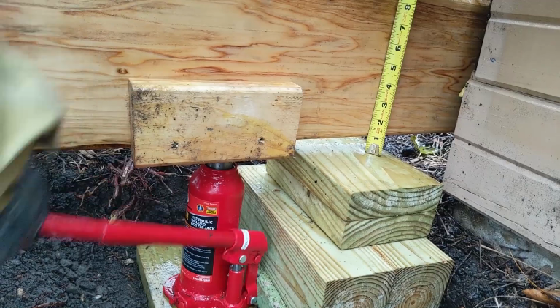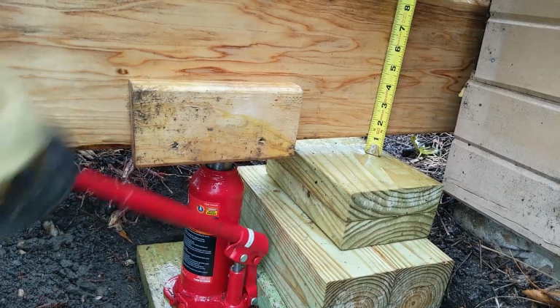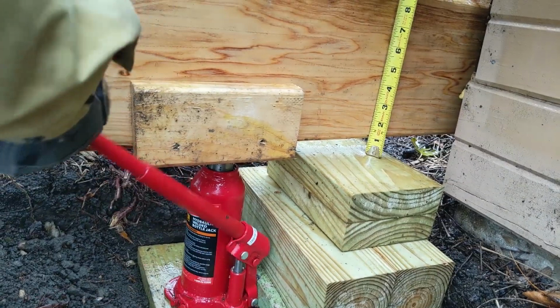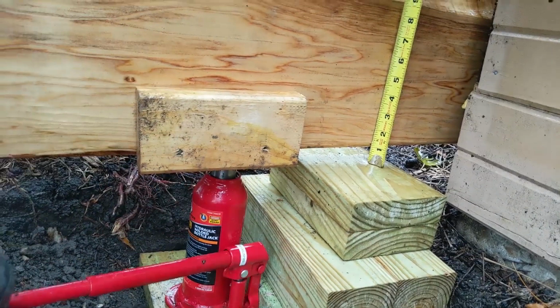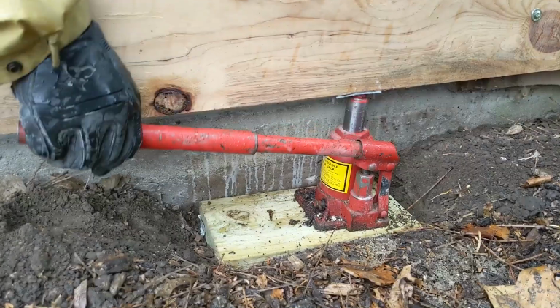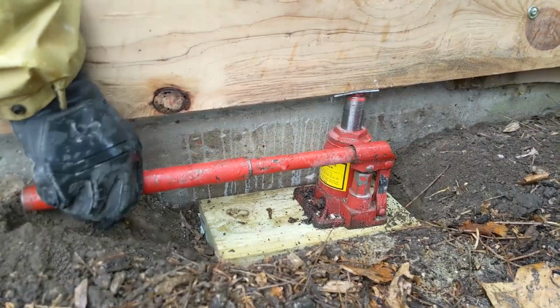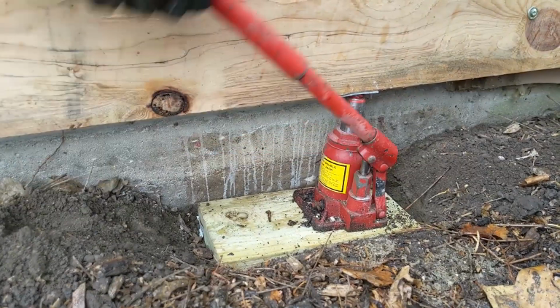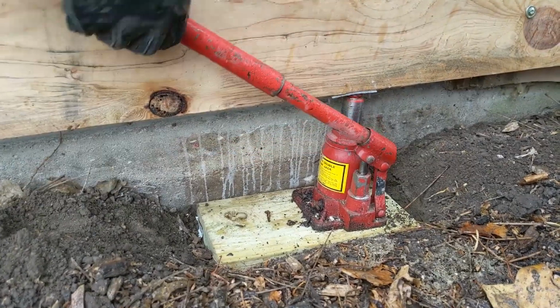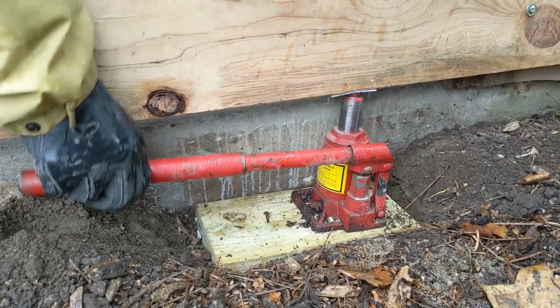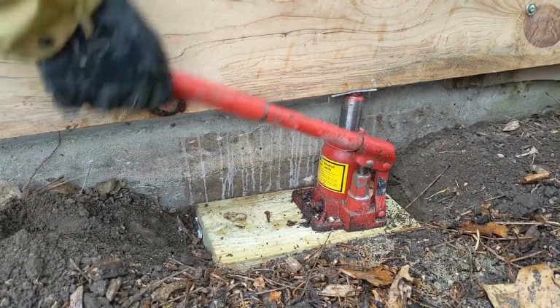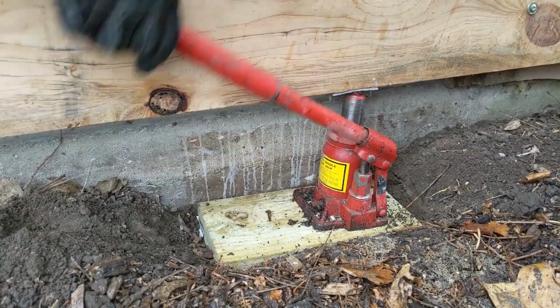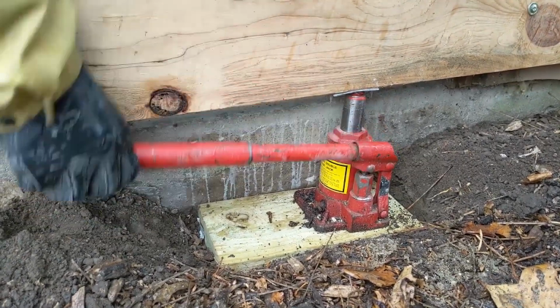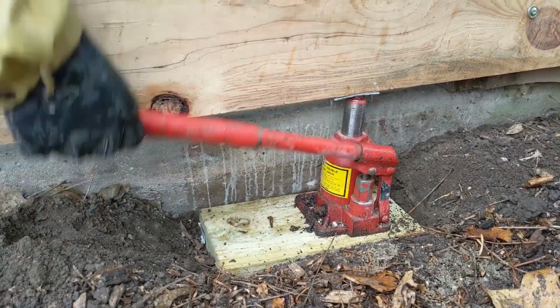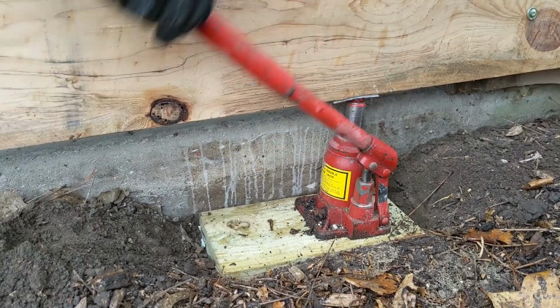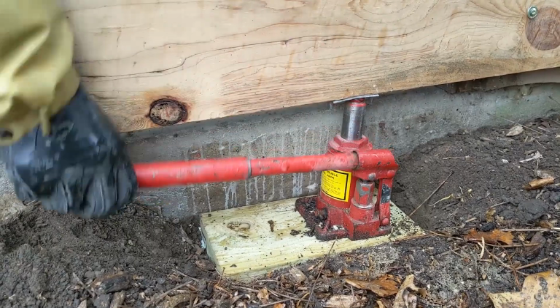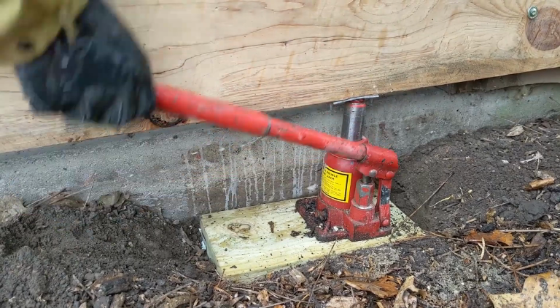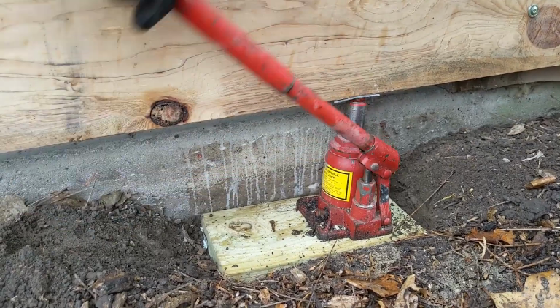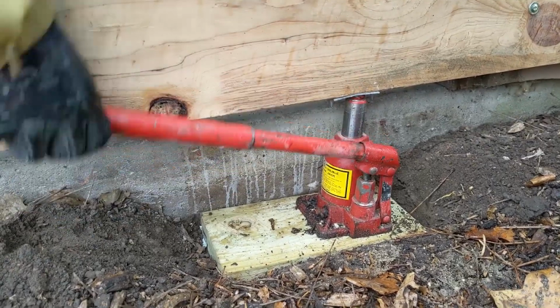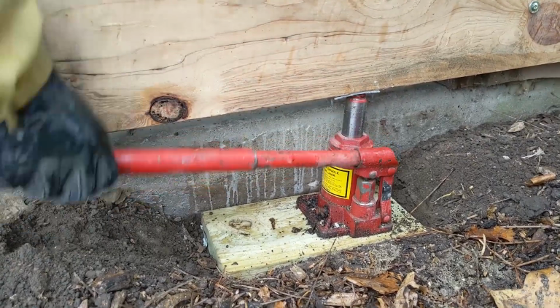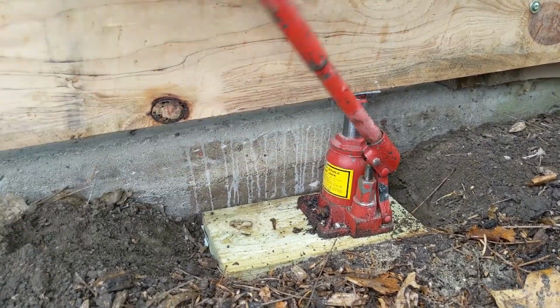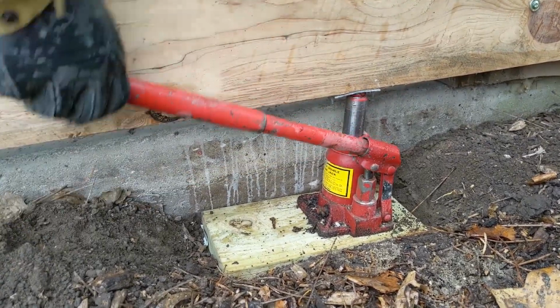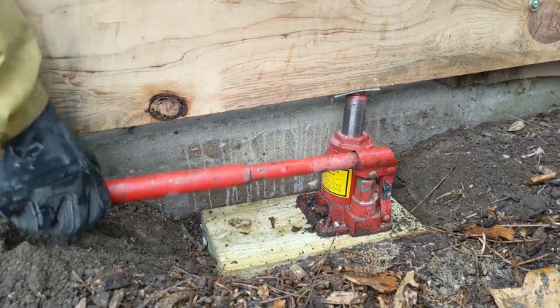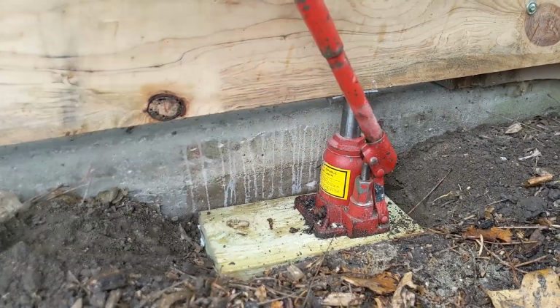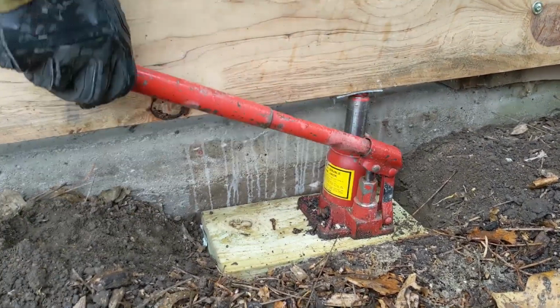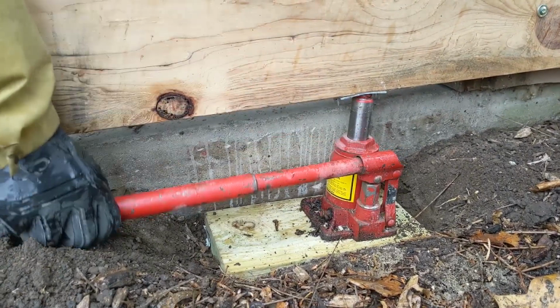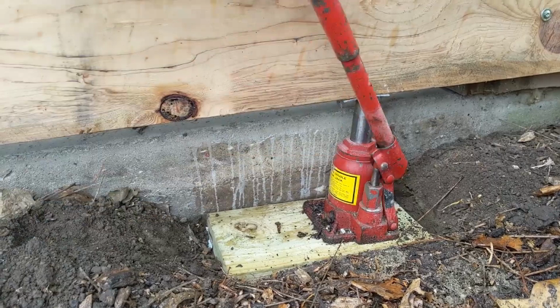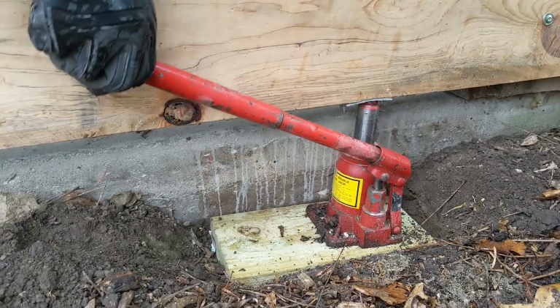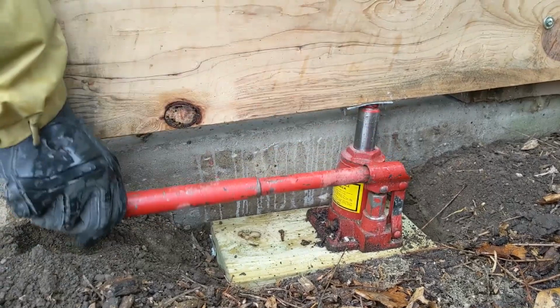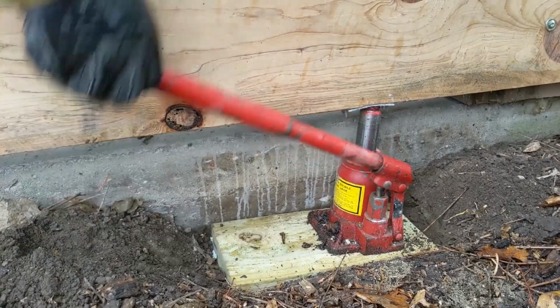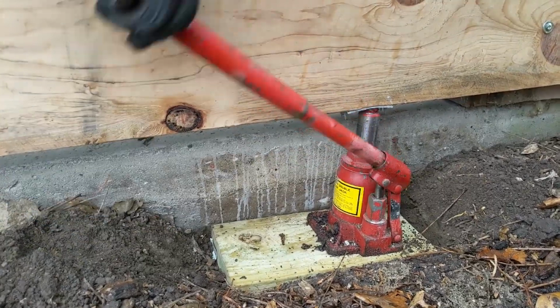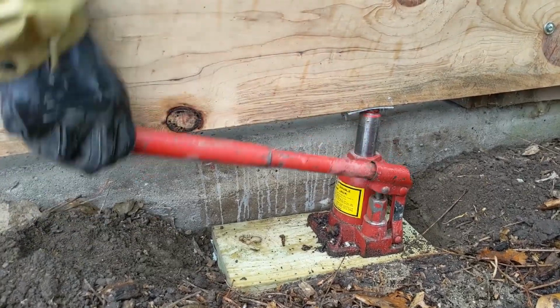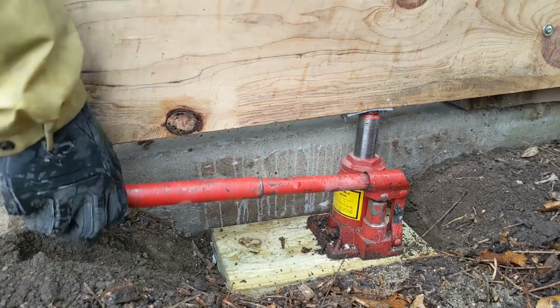Probably a quarter inch. So we're just jacking this up from the ledger, a quarter inch, until we can get the buttress under there, under the slab, or over the slab.